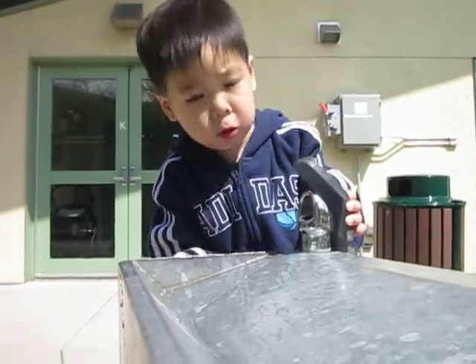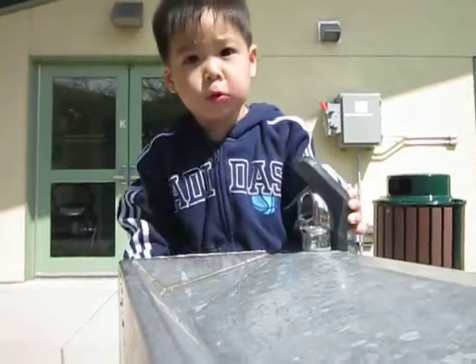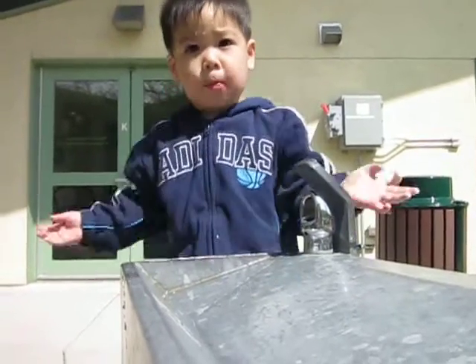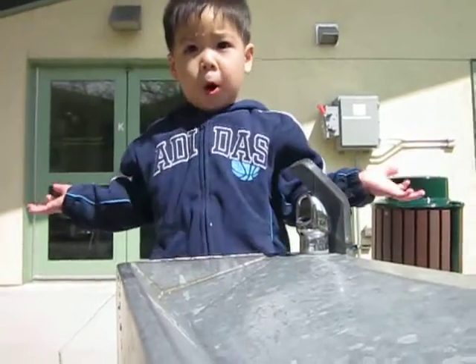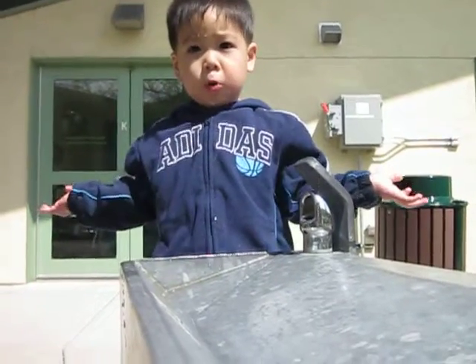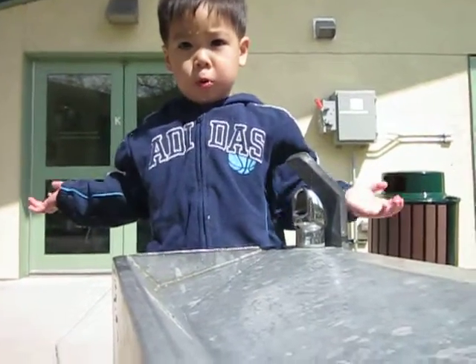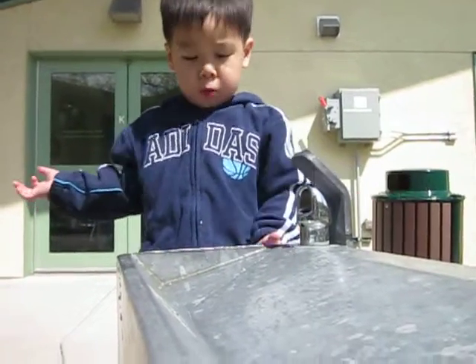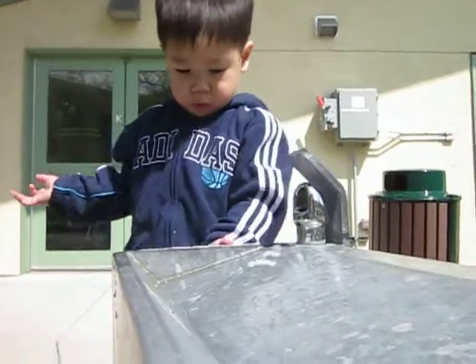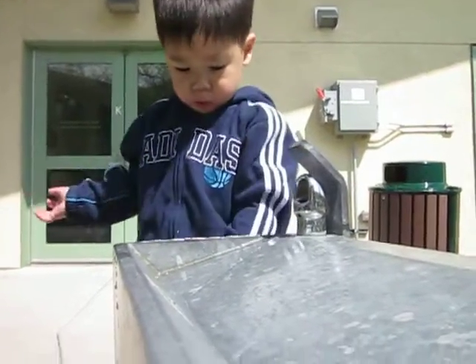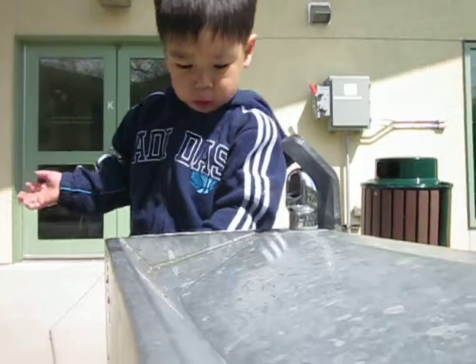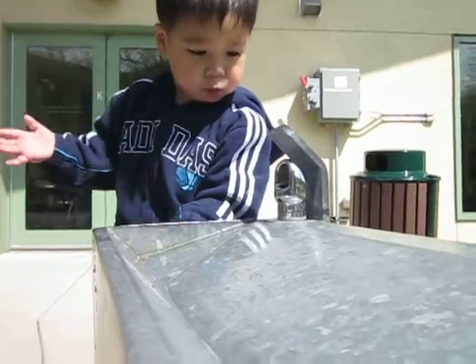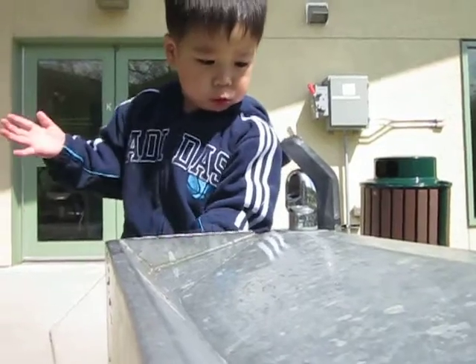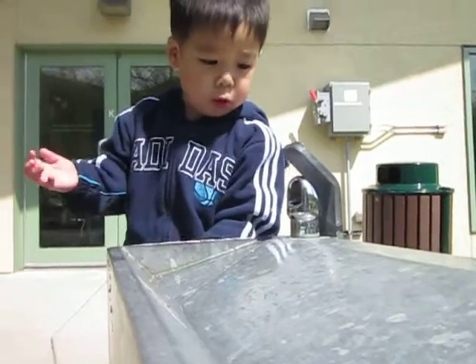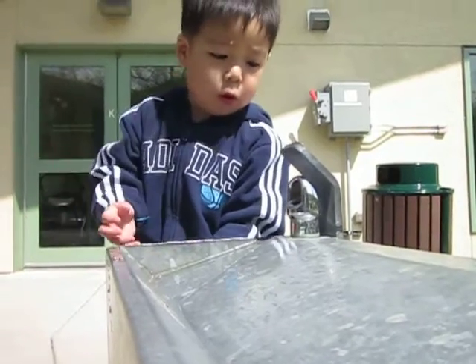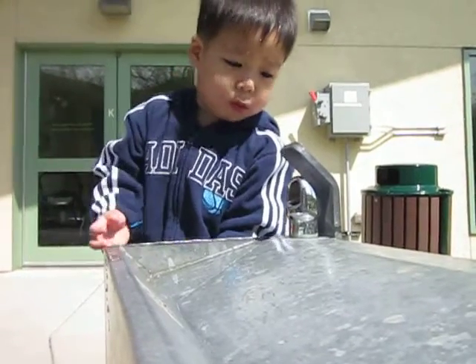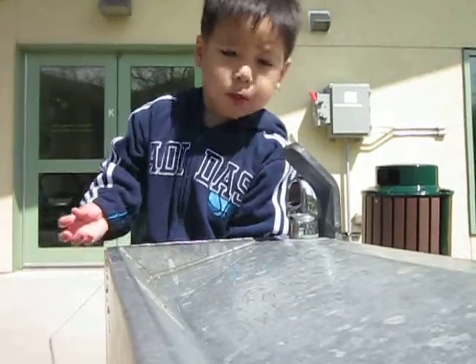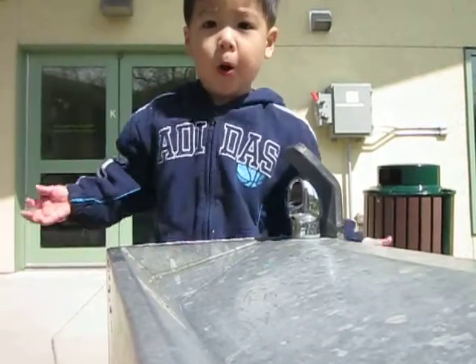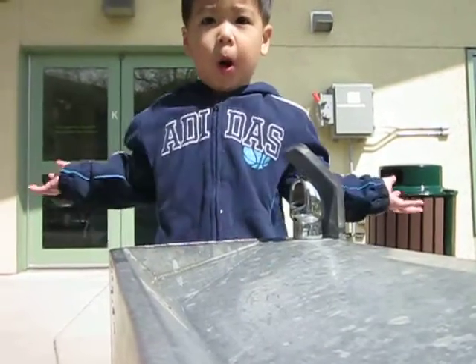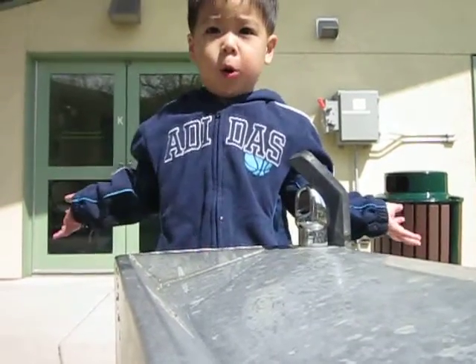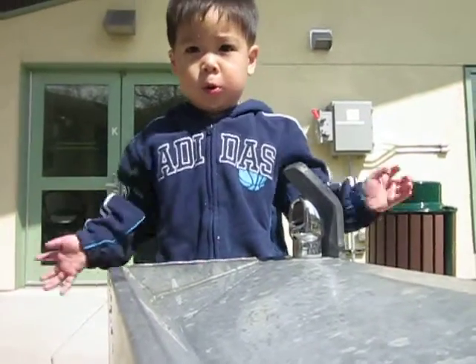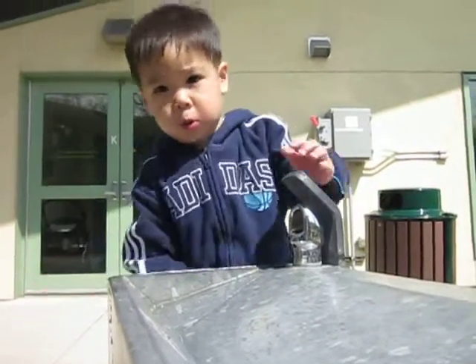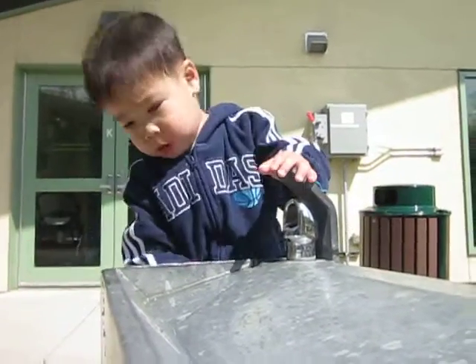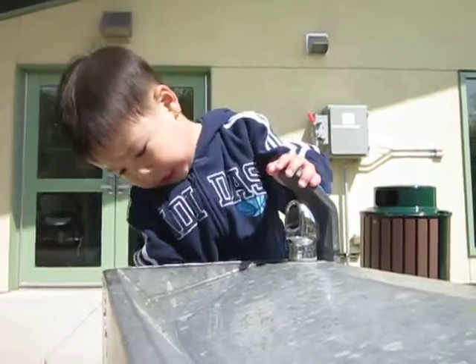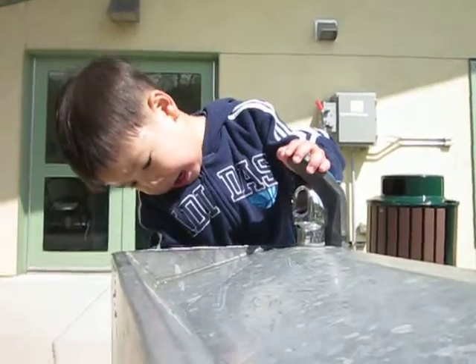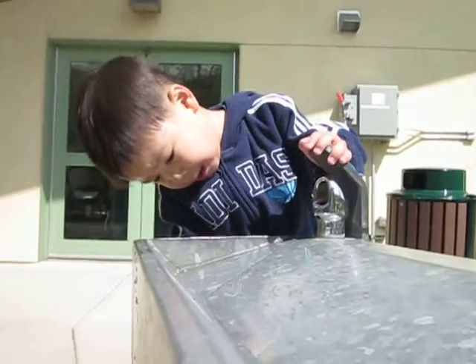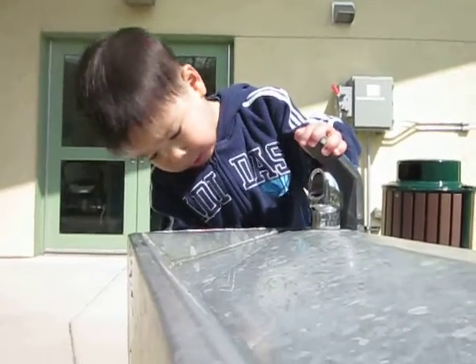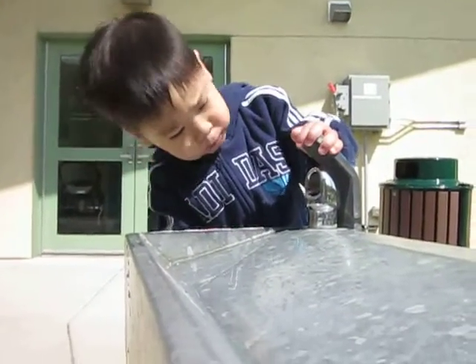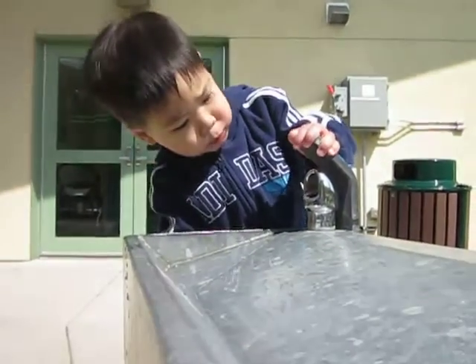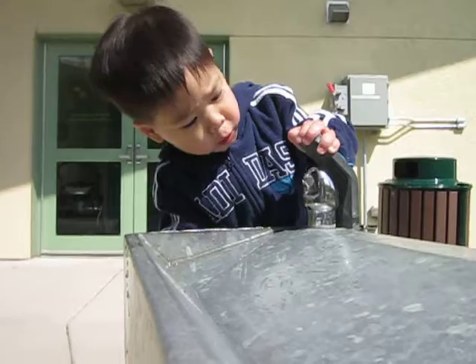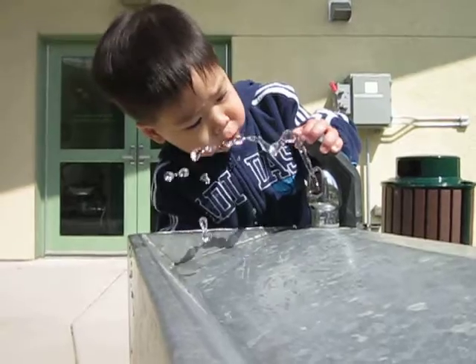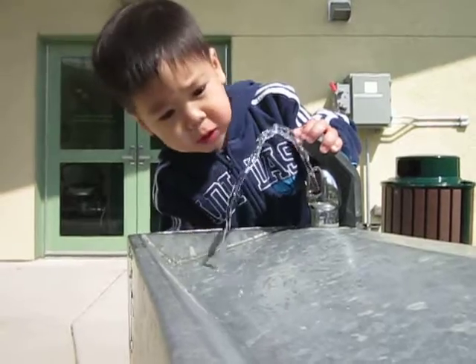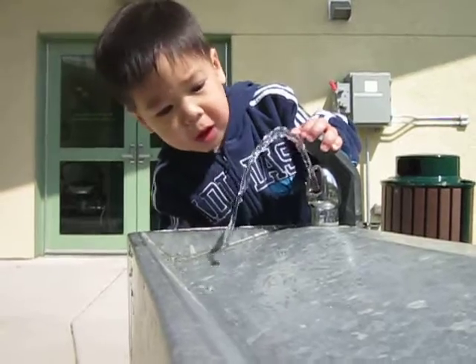Oh, no more! It's water. Push it. Oh, no more! Really? Yeah. It's all done? Yeah. Oh, there it is.